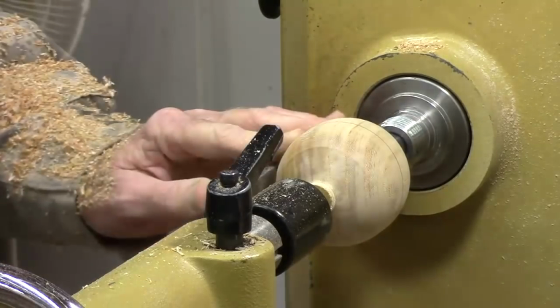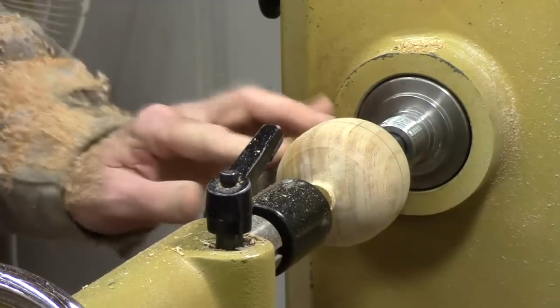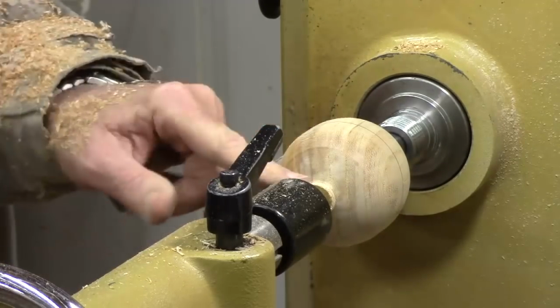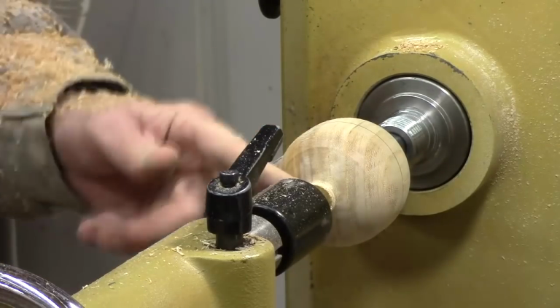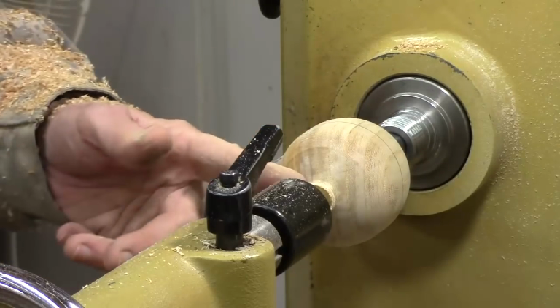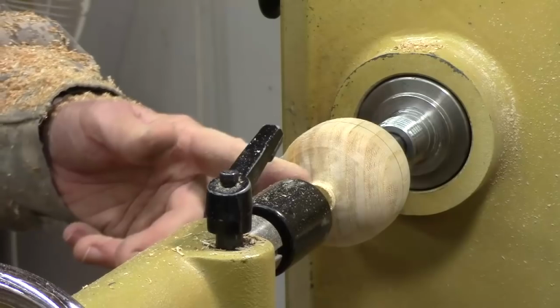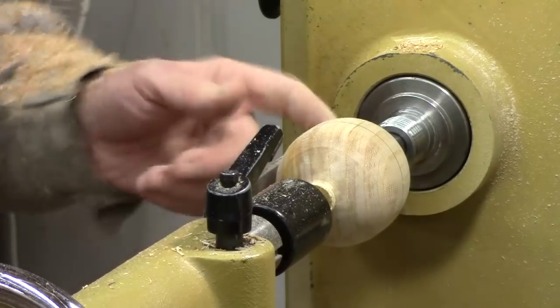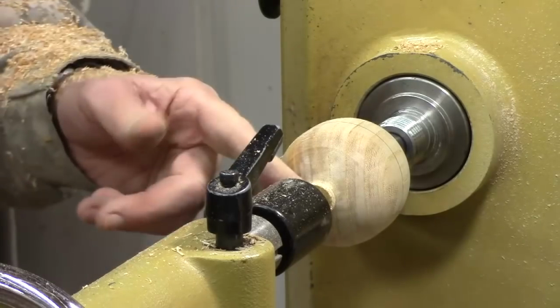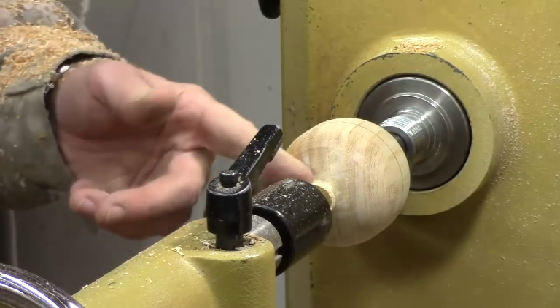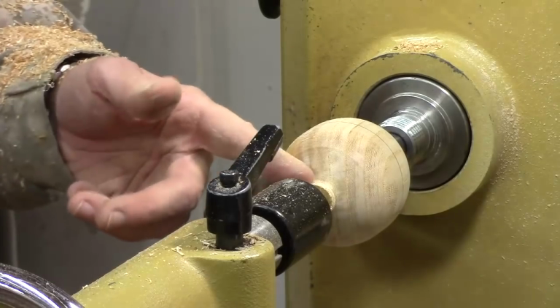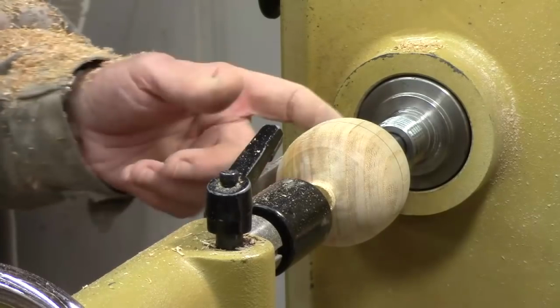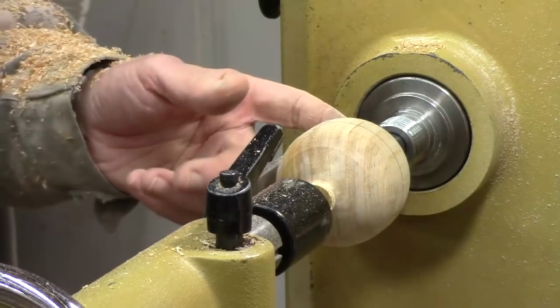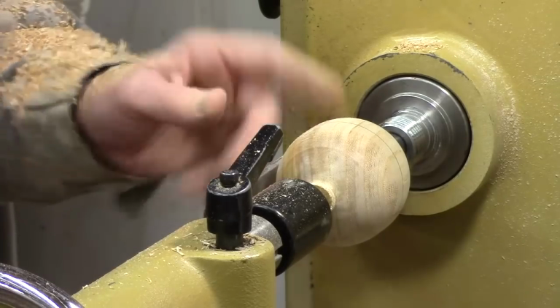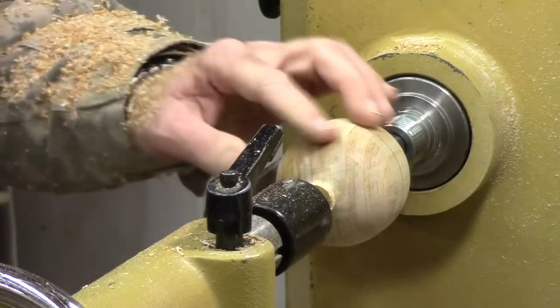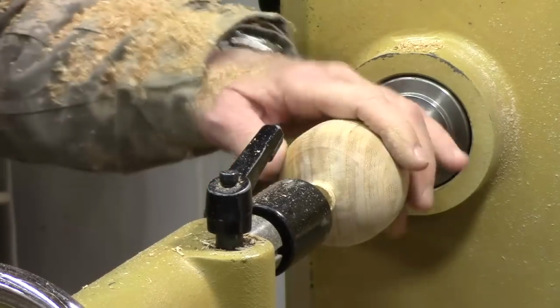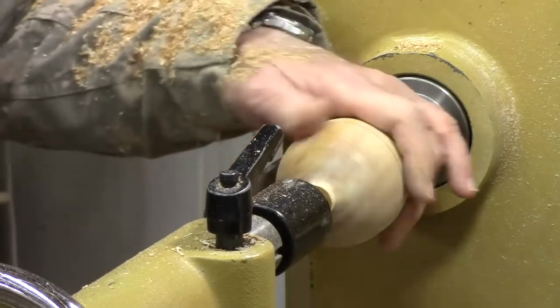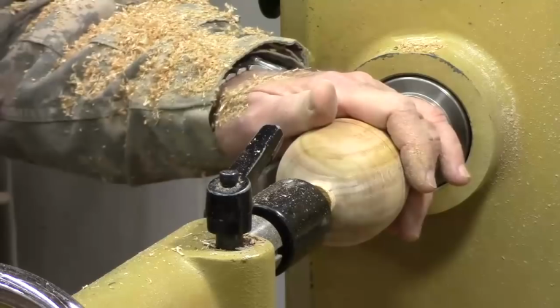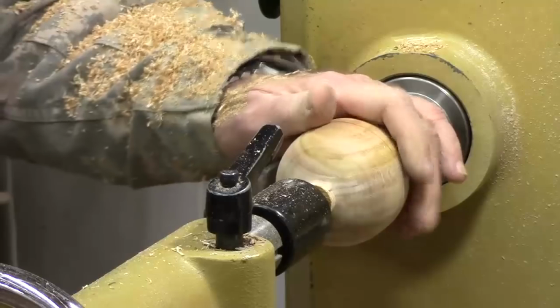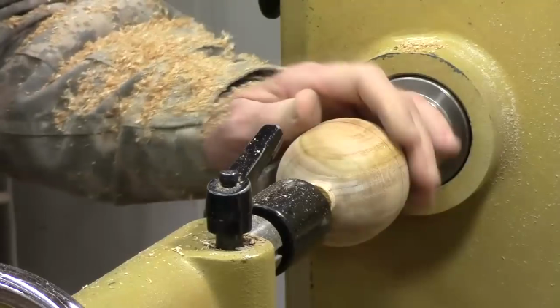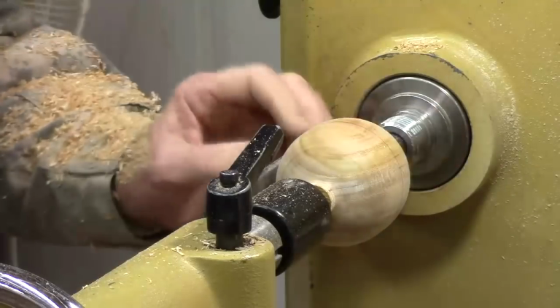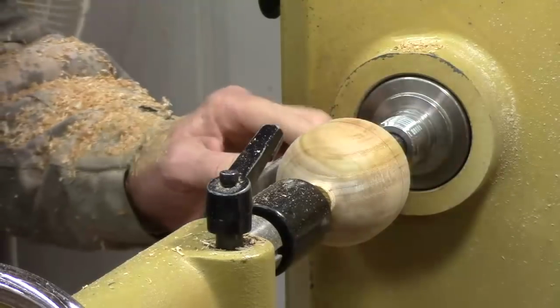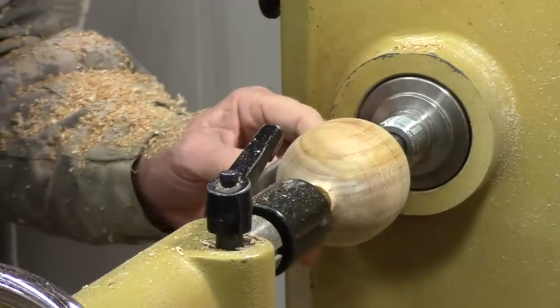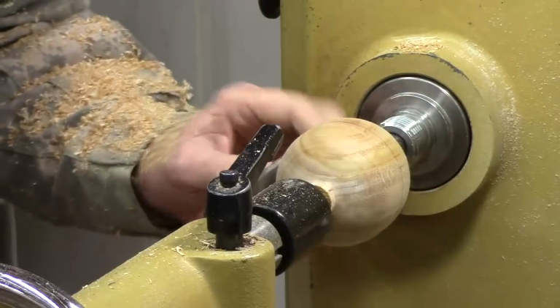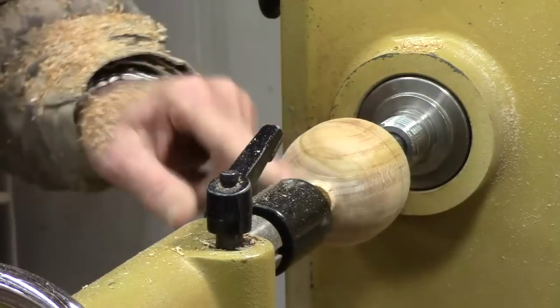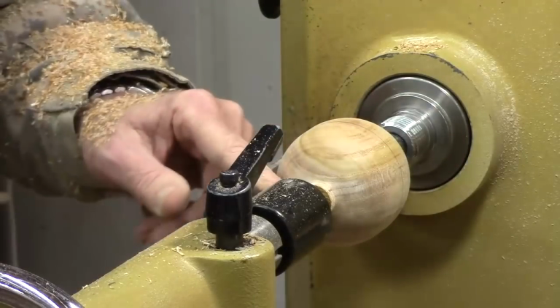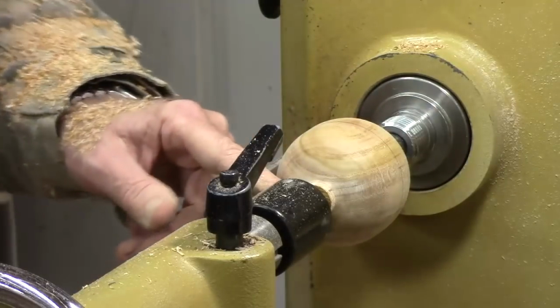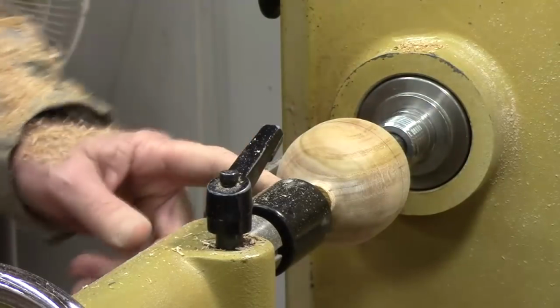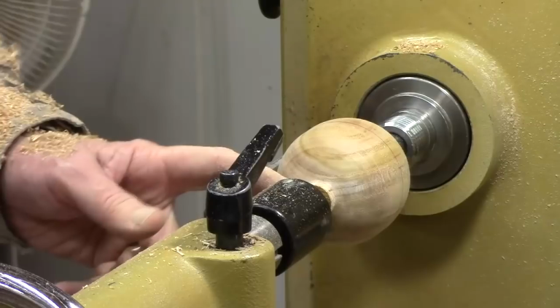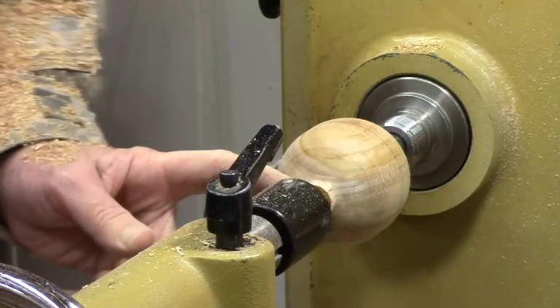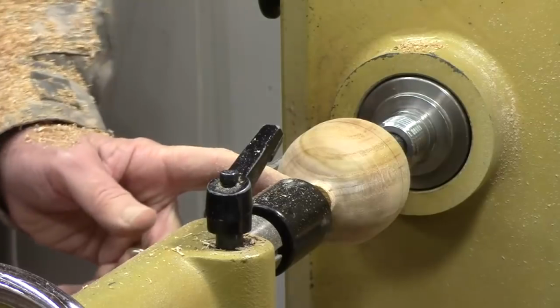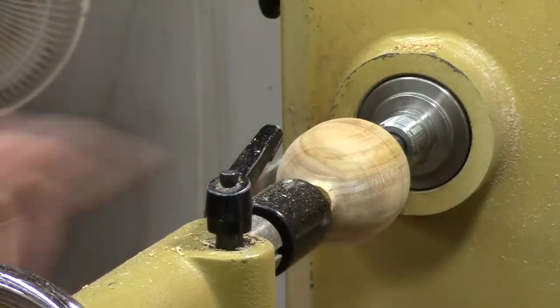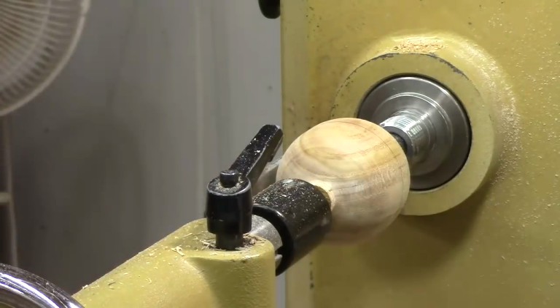That's the first pass. Now I've got a couple of options — I can either turn this off on the lathe or I can come off with a flush cut saw. I think I'm probably going to cut it off because it will be just a bit faster. I'm going to take this down just a little bit more with the thin parting tool.